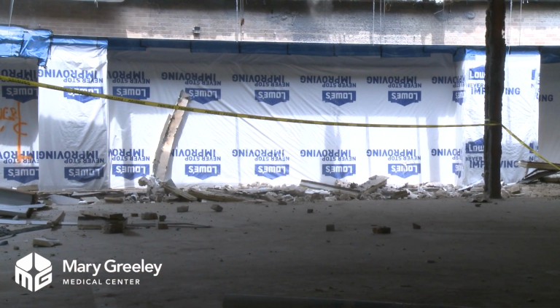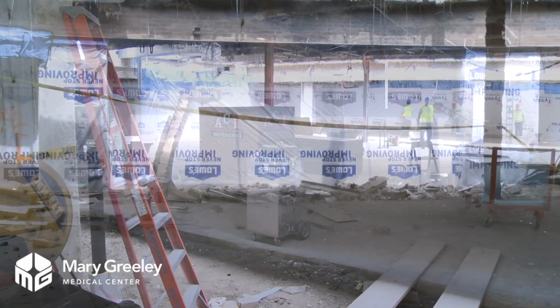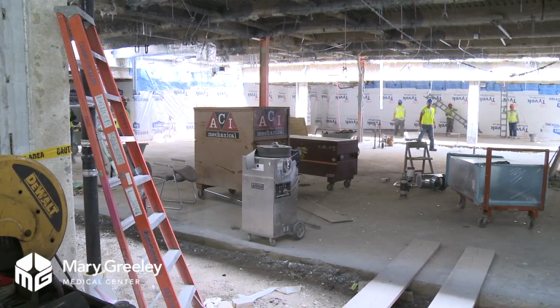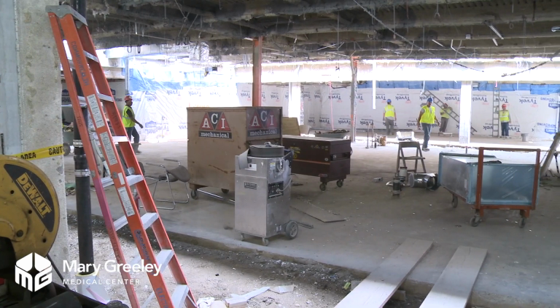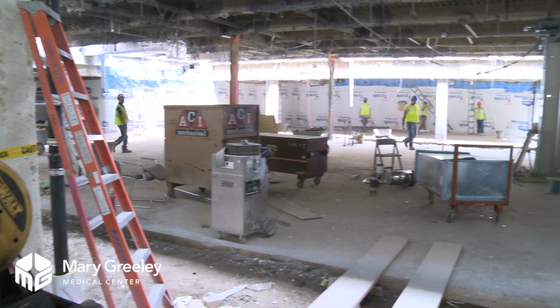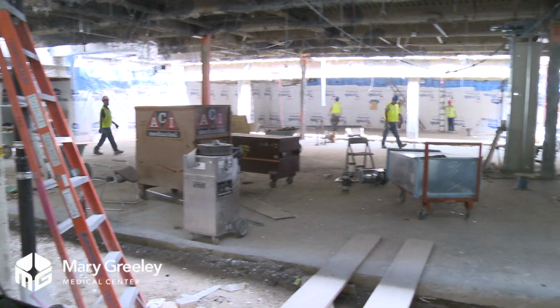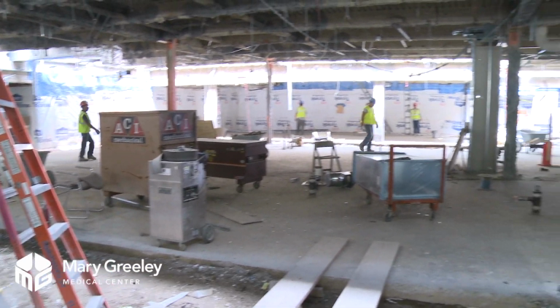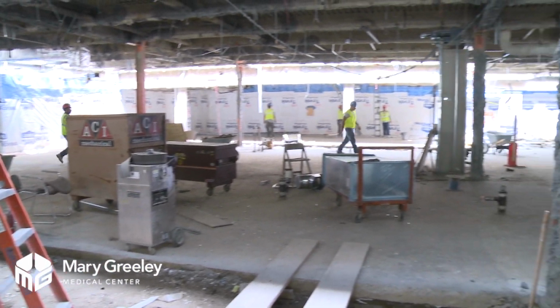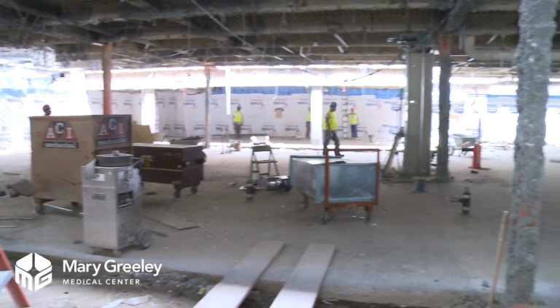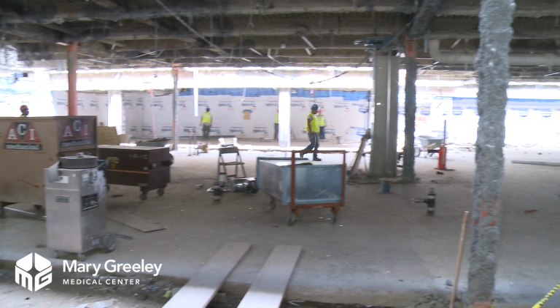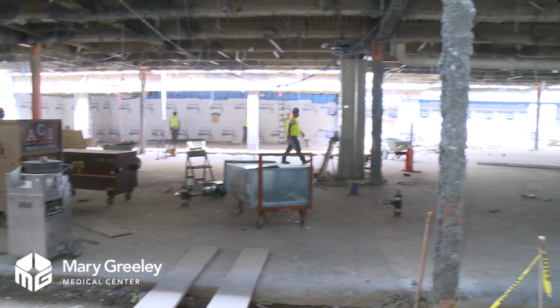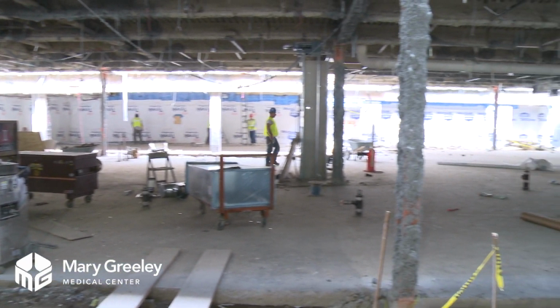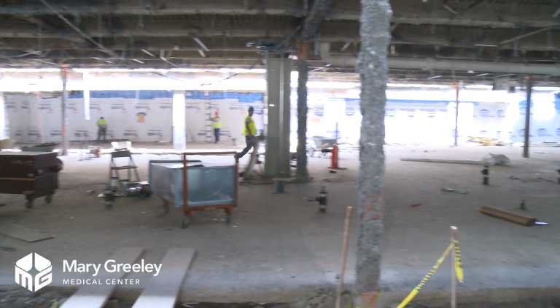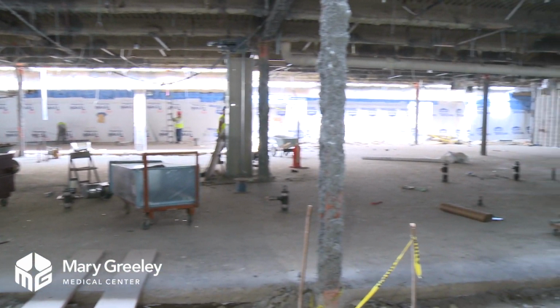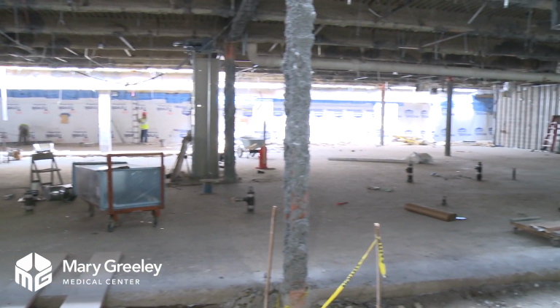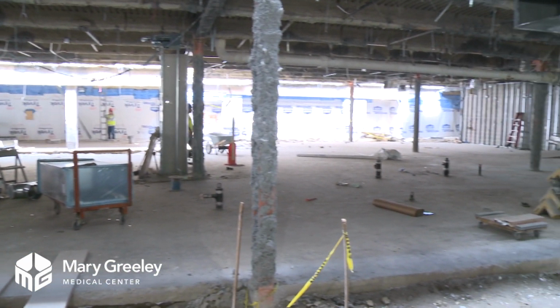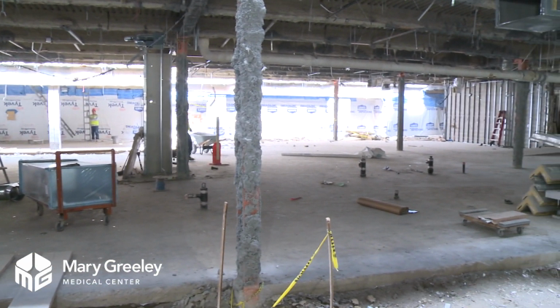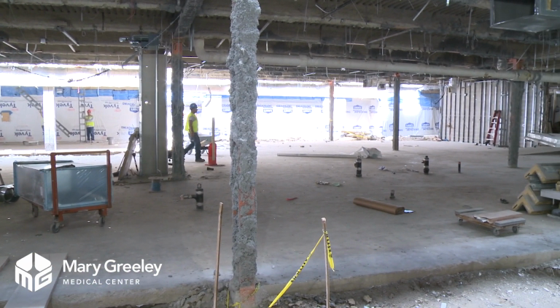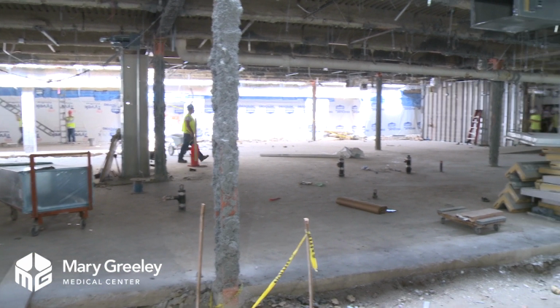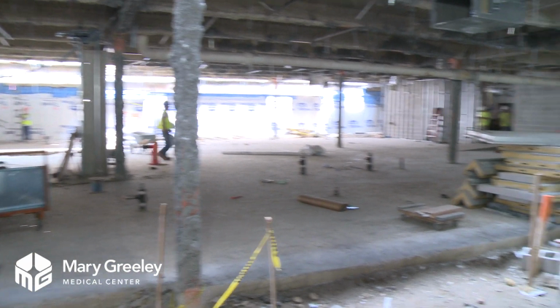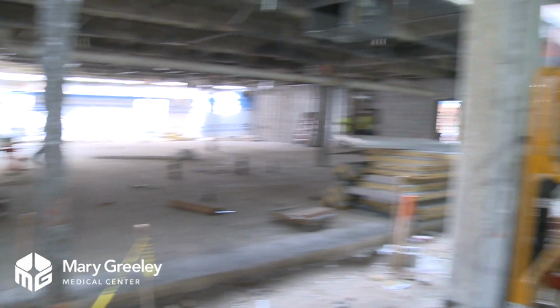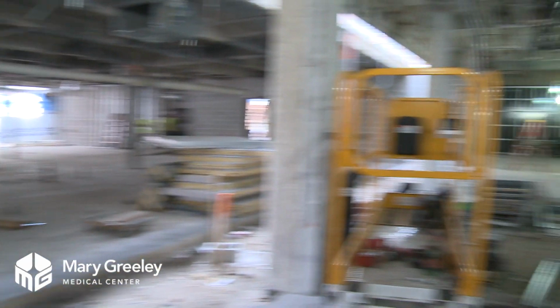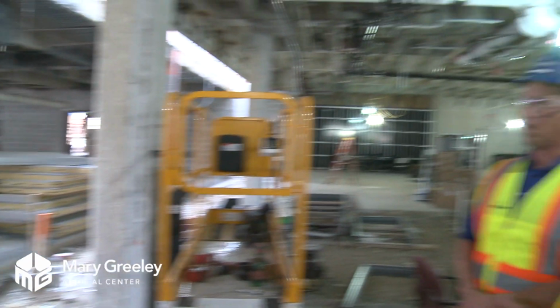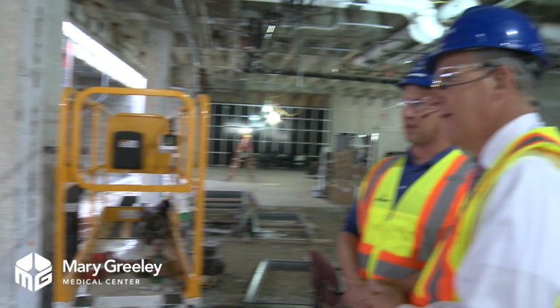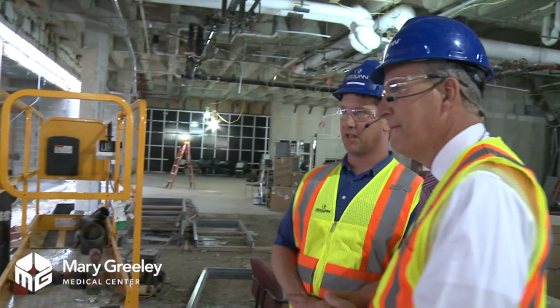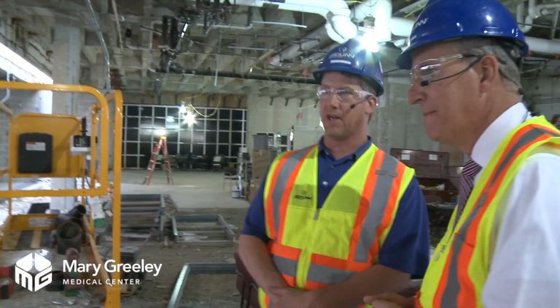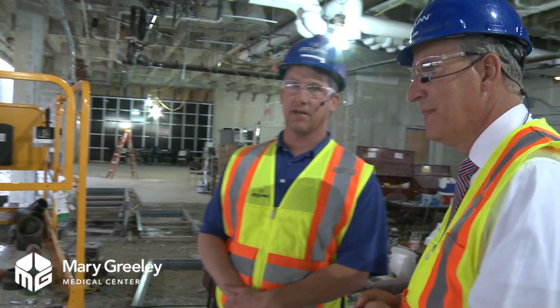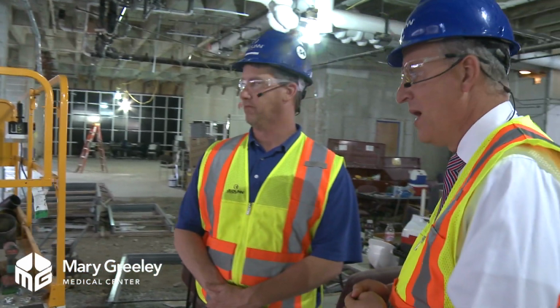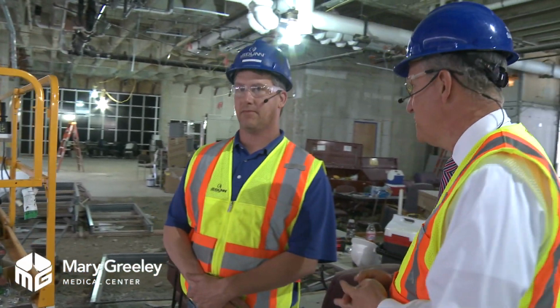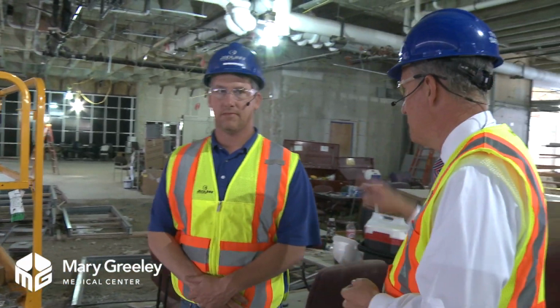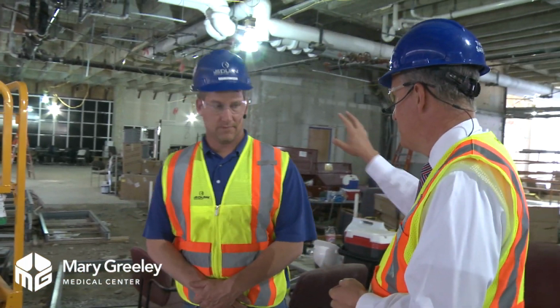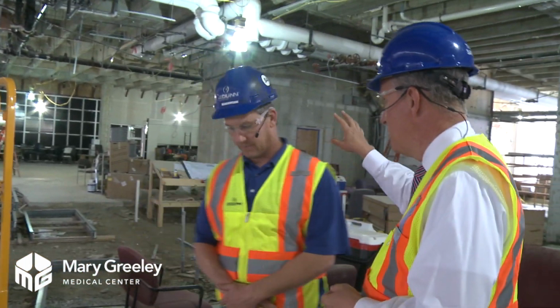That hallway is what we would have thought of as the hallway in front of the pain clinic, on the way to the emergency department from essentially the main entrance. Behind that wall are the doors into the pain clinic.